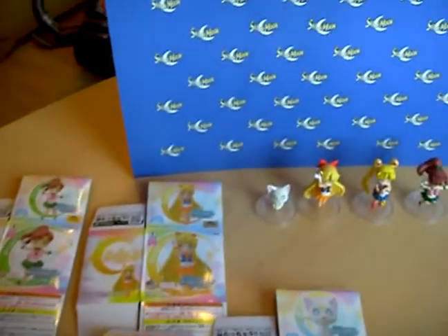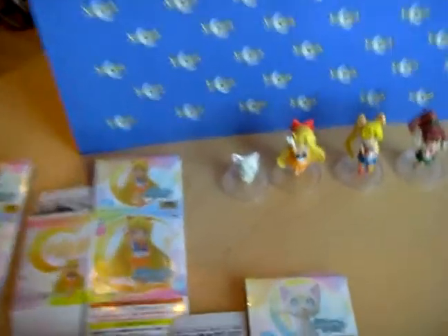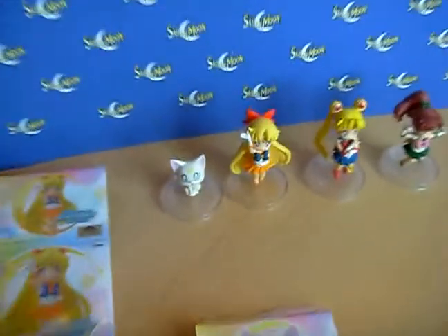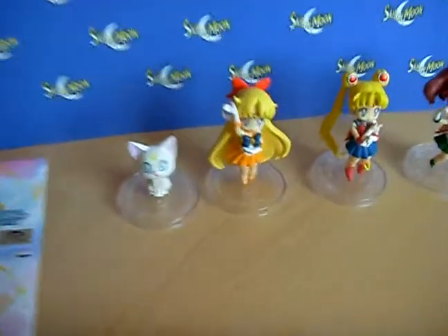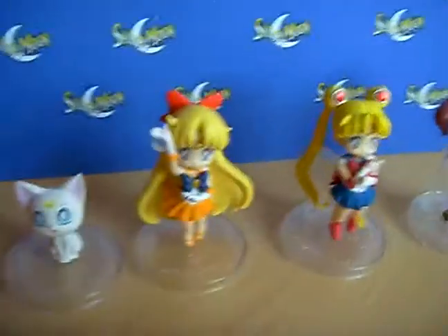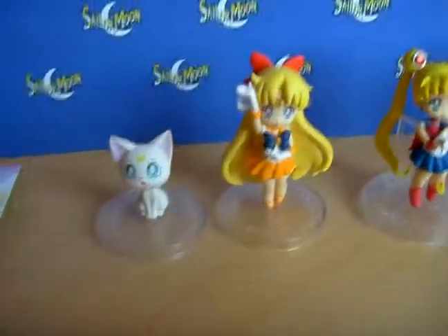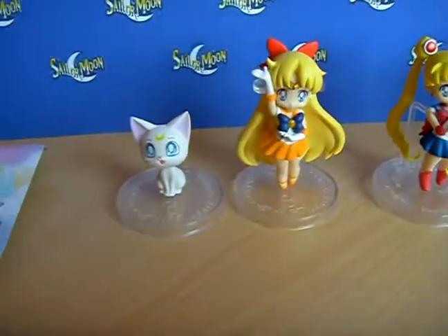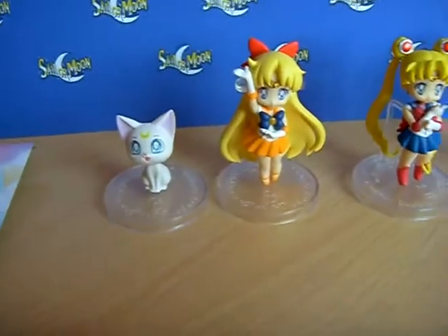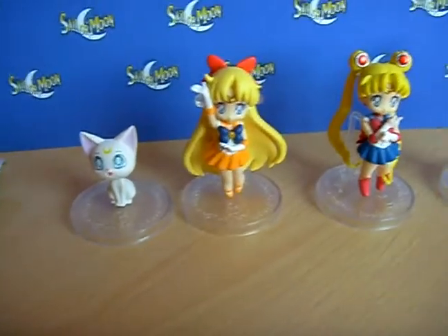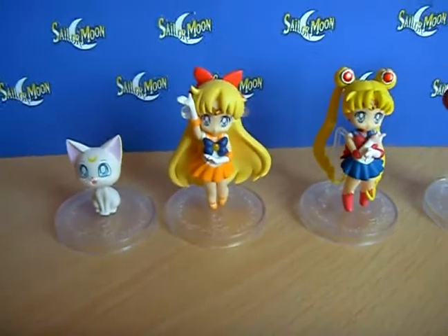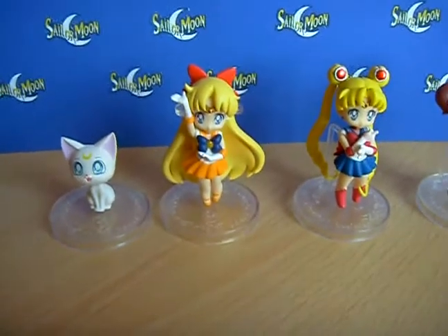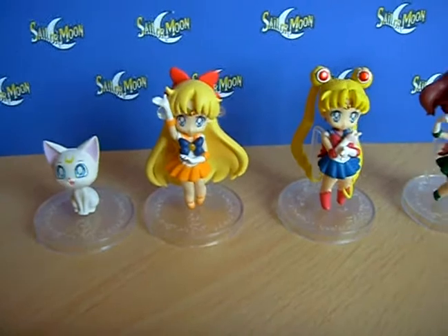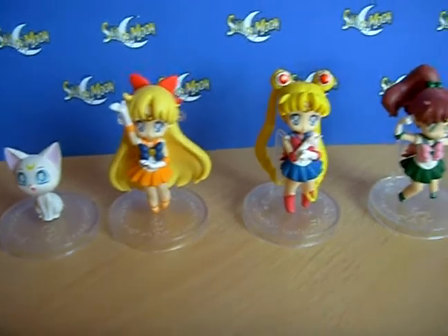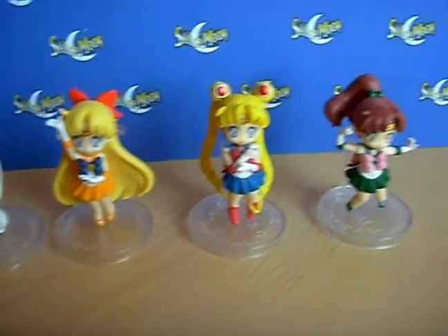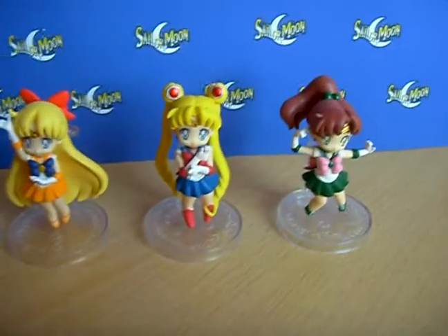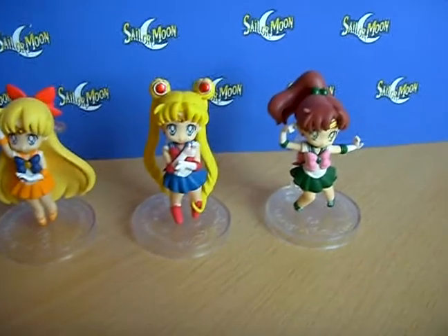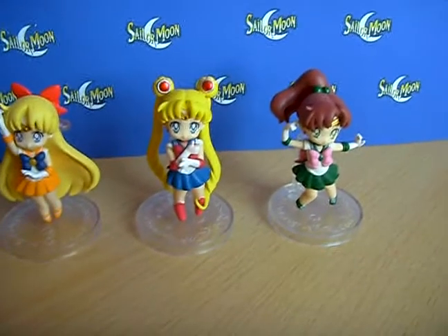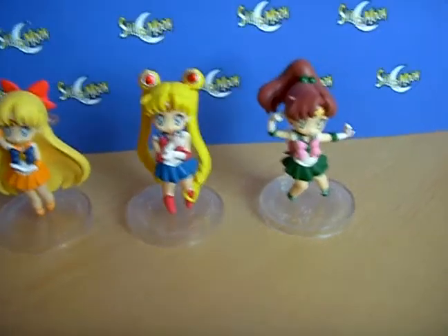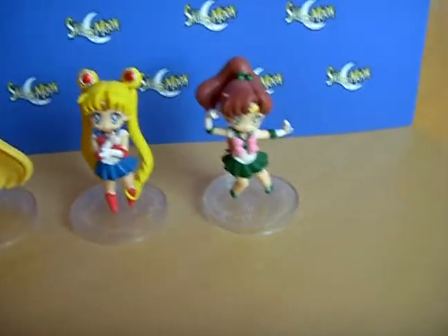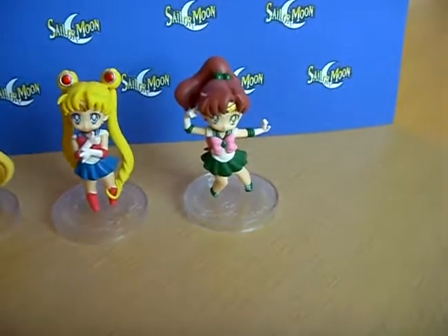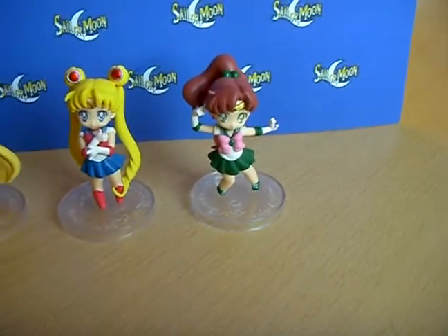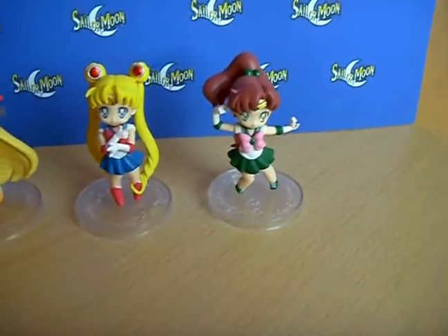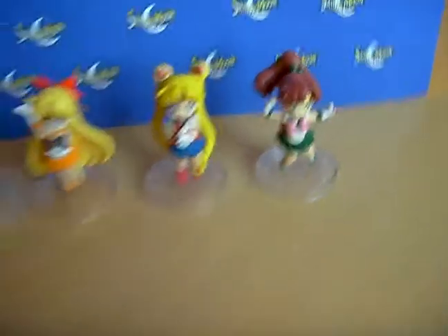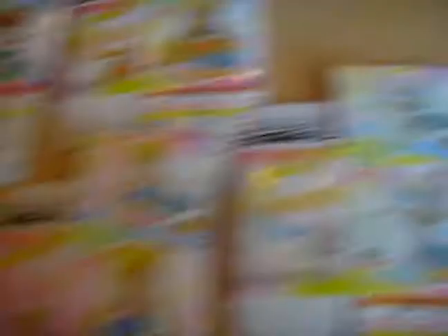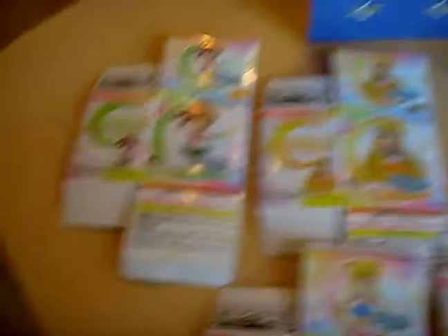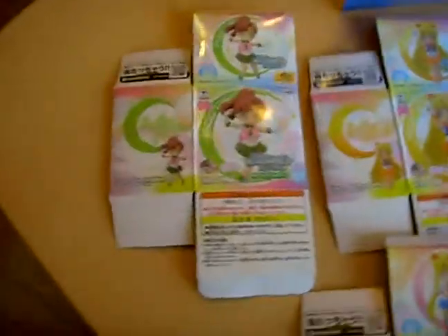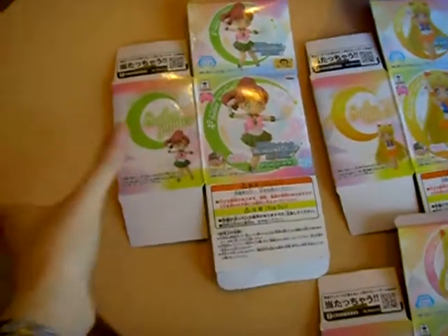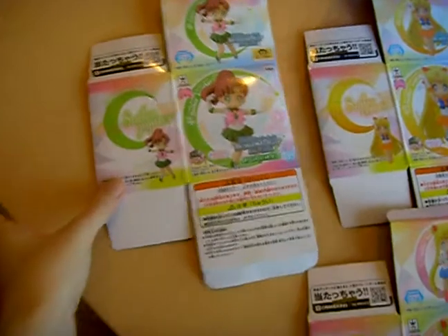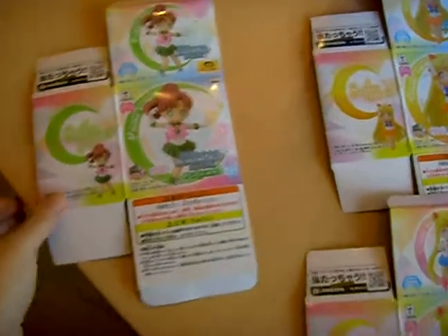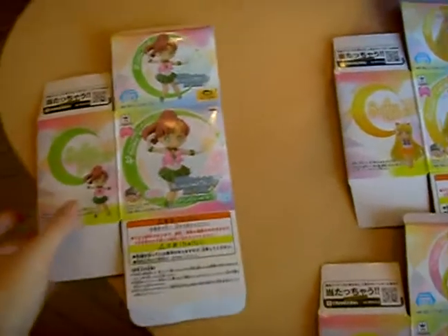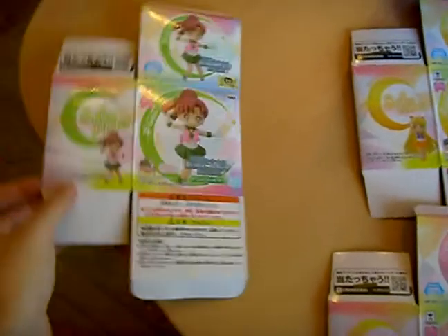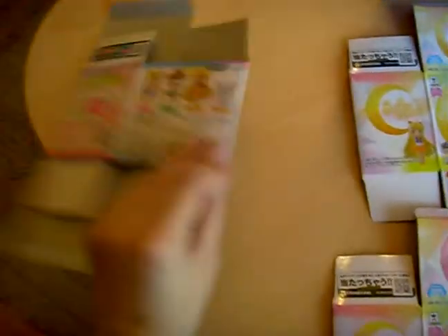These are four figures: Artemis, Sailor Venus, Sailor Moon, and Sailor Jupiter. These are the boxes.